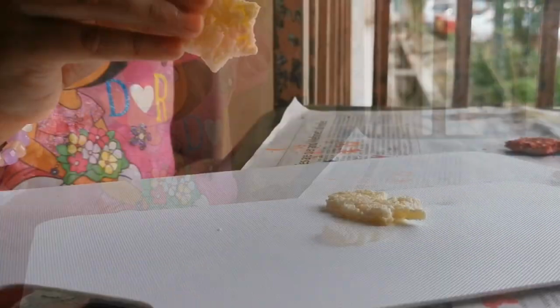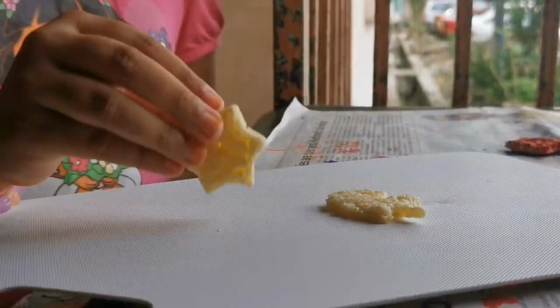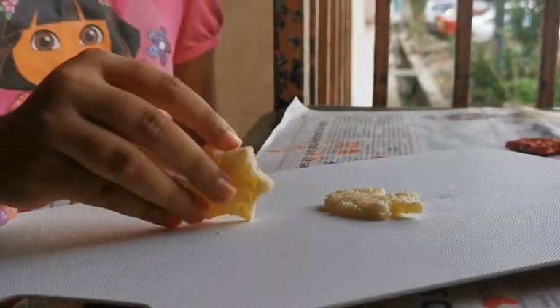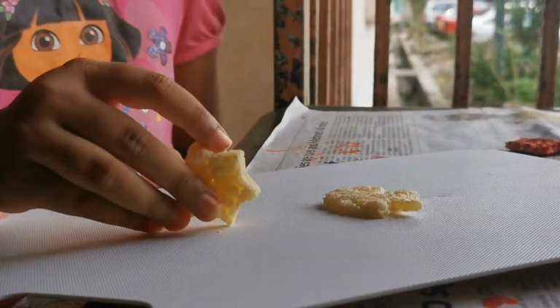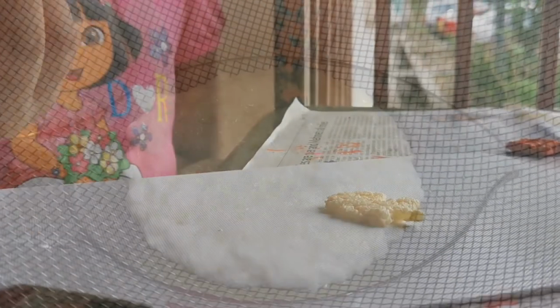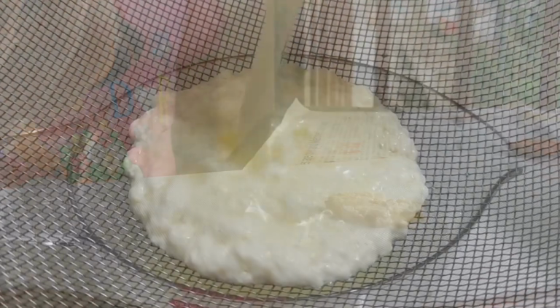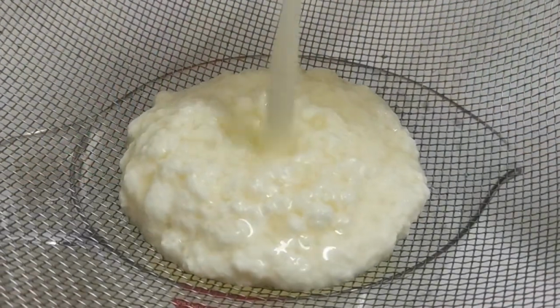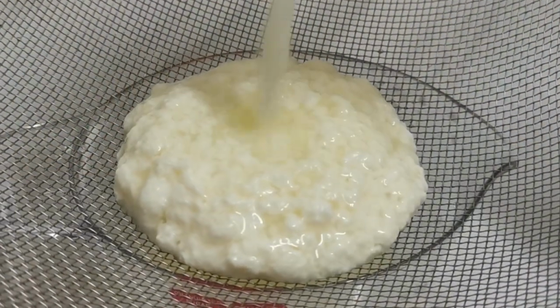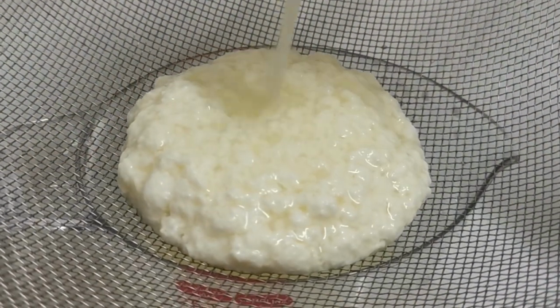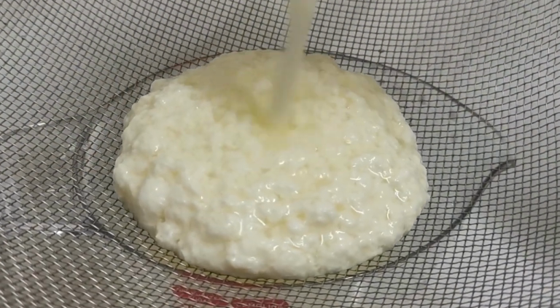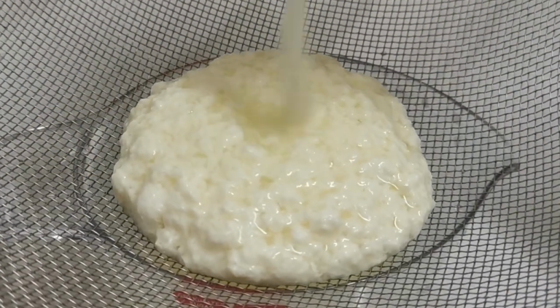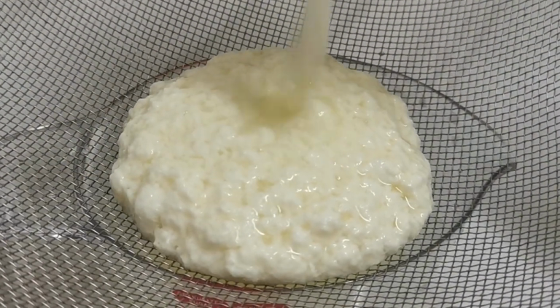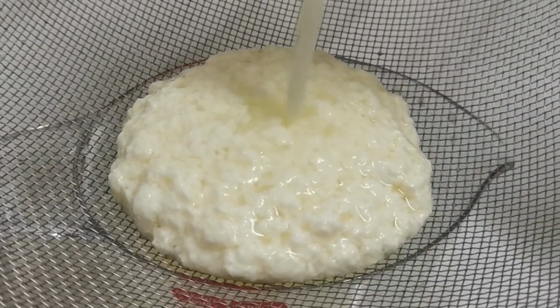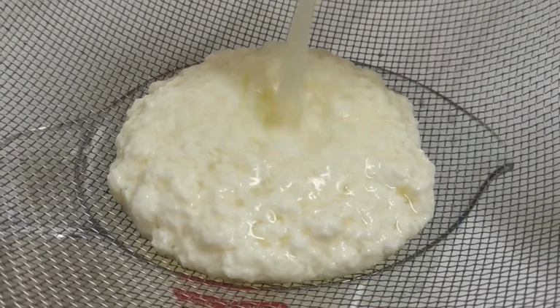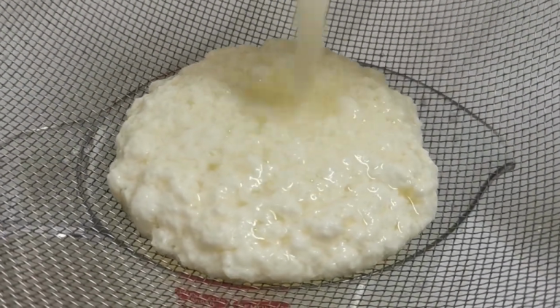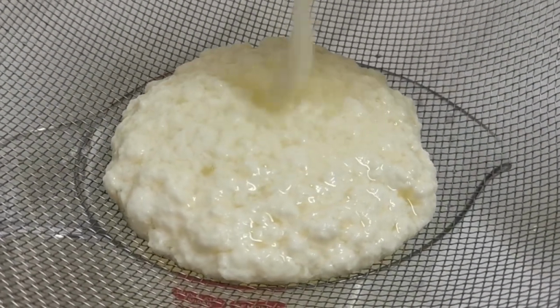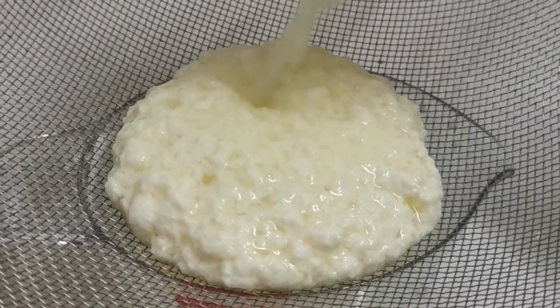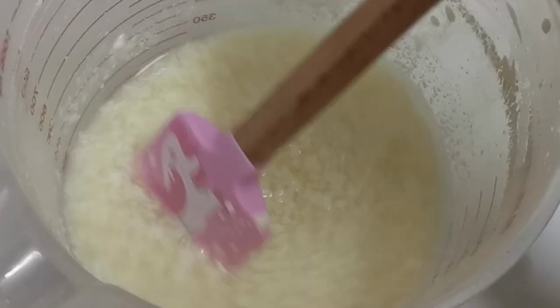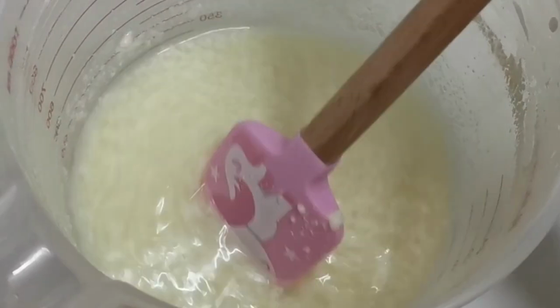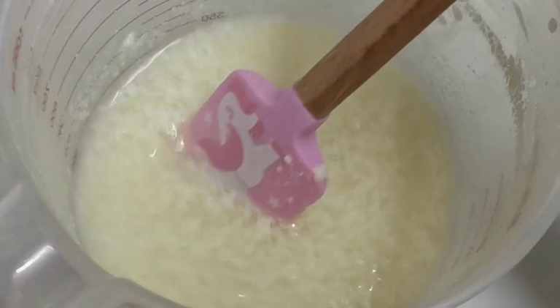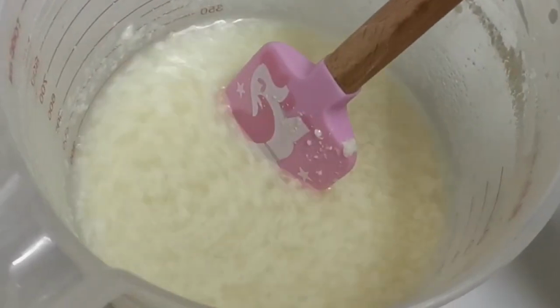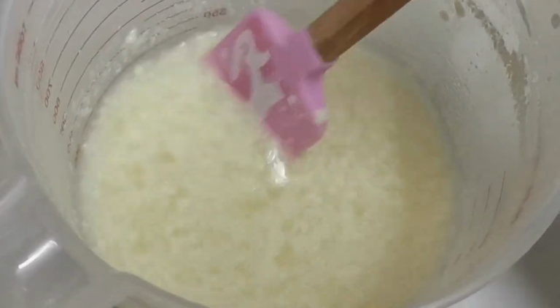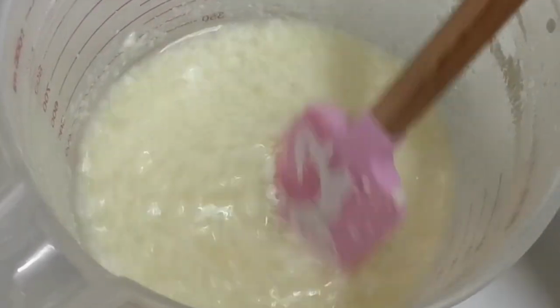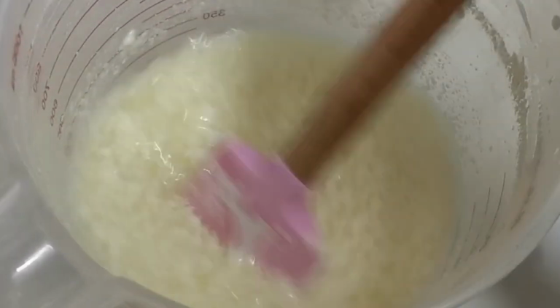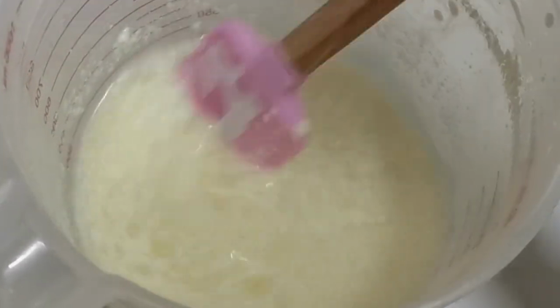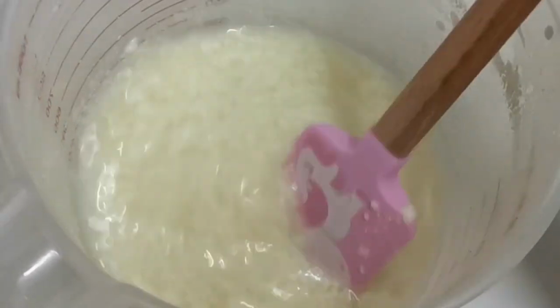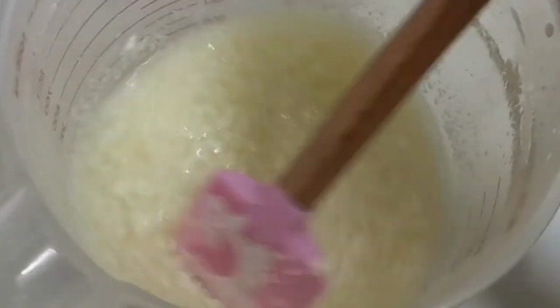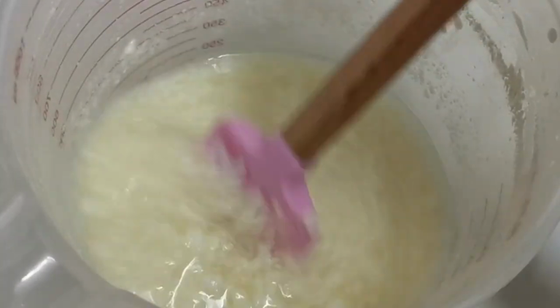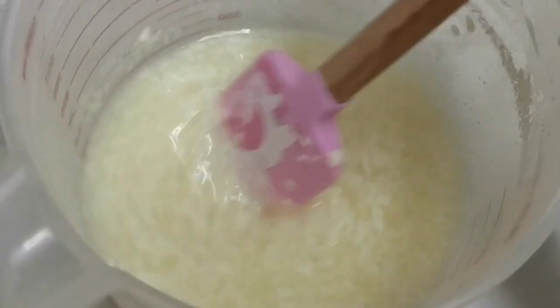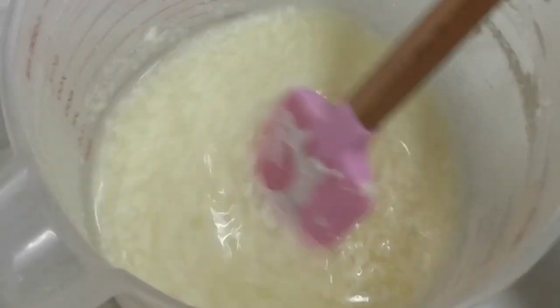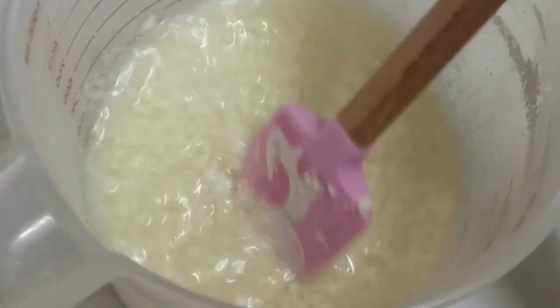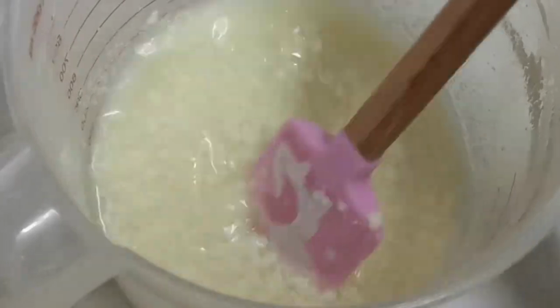In this experiment, we made milk casein. It's very similar to plastic. The milk cannot mix with acid, so it forms solid blocks.